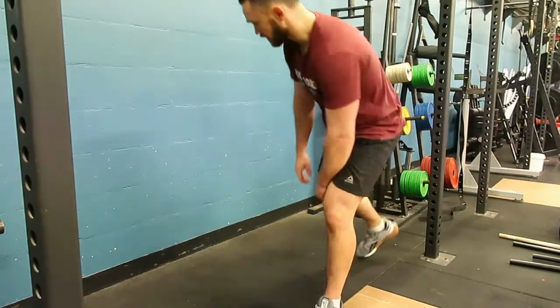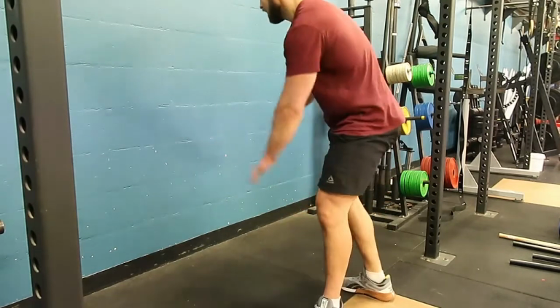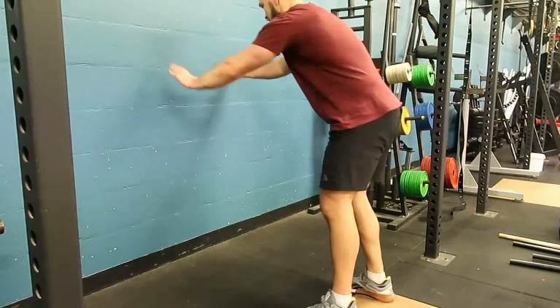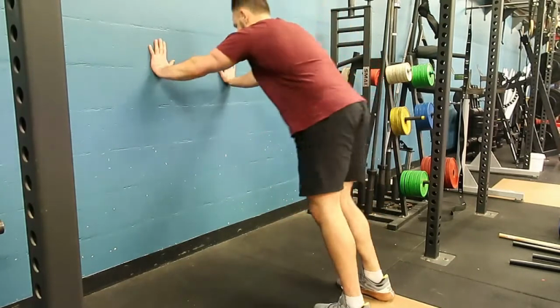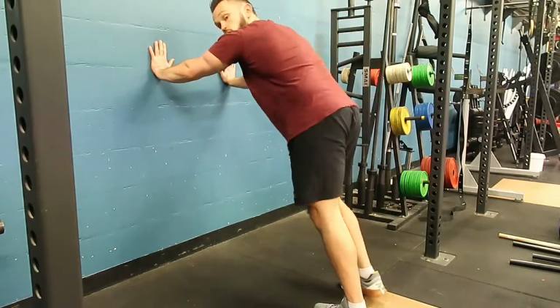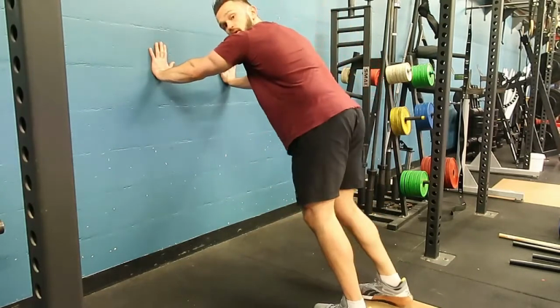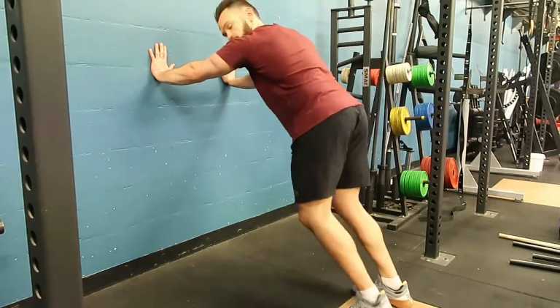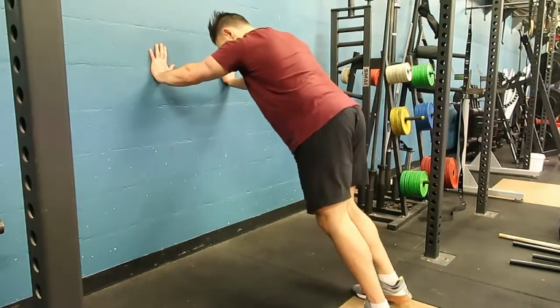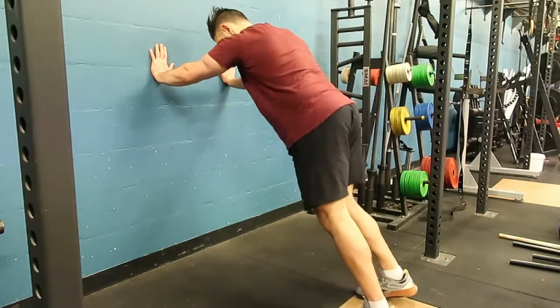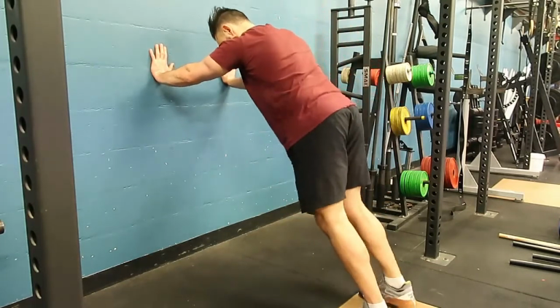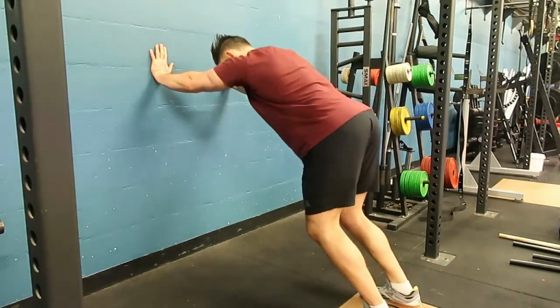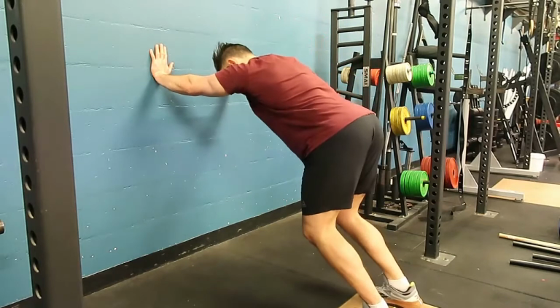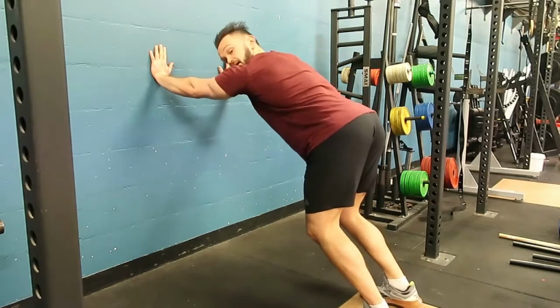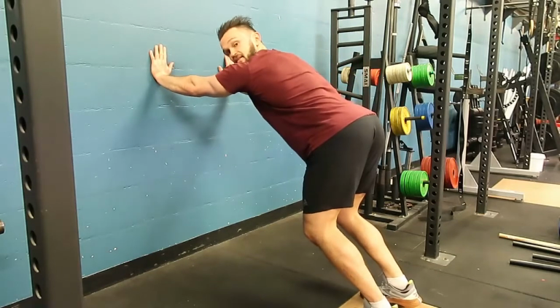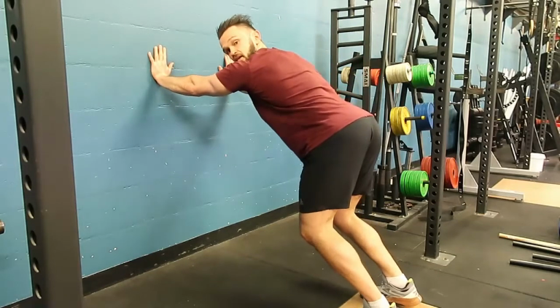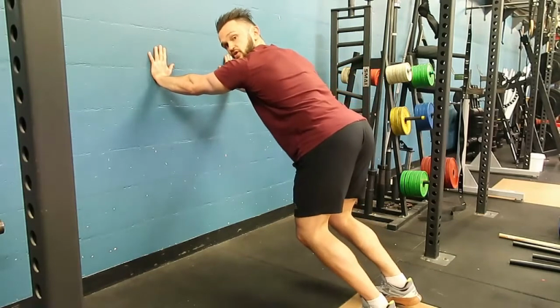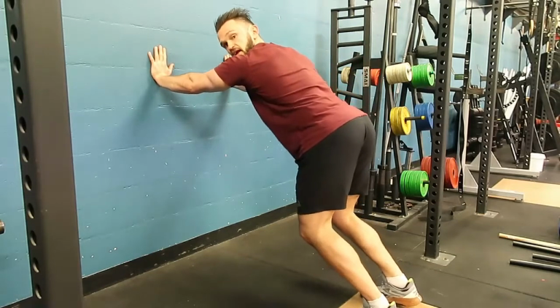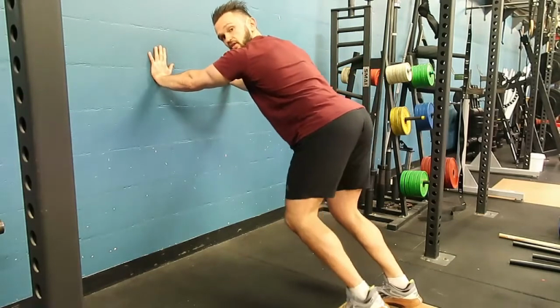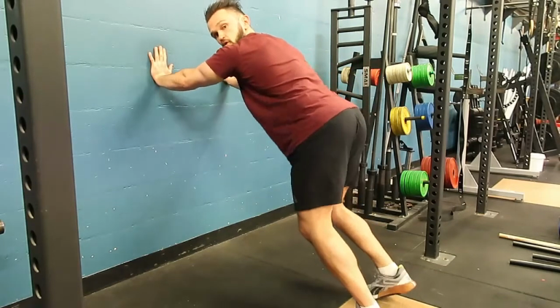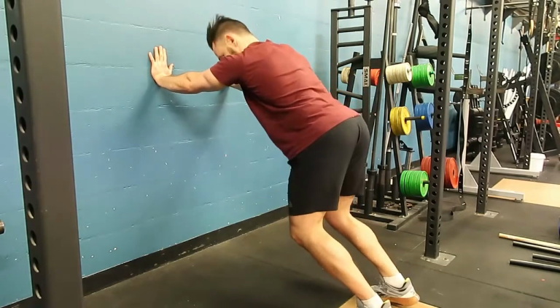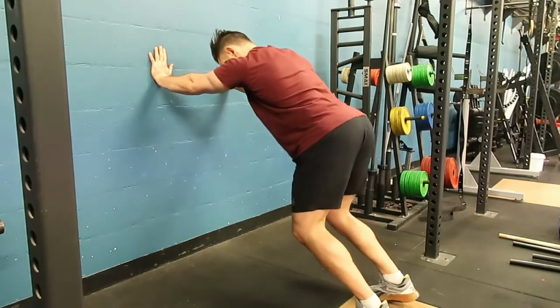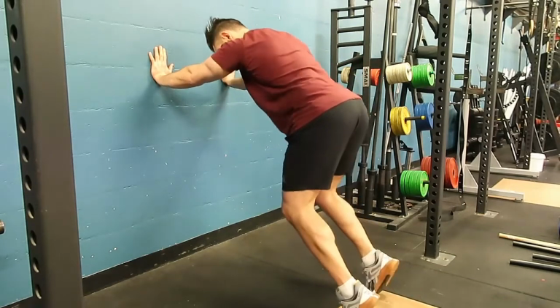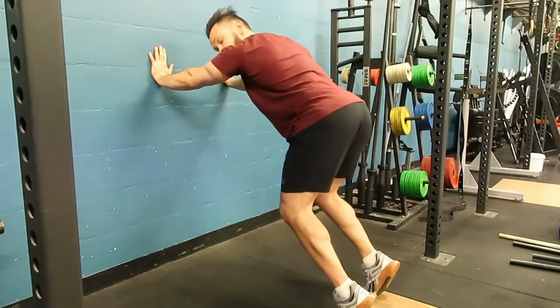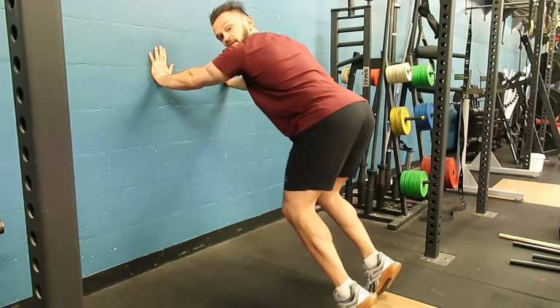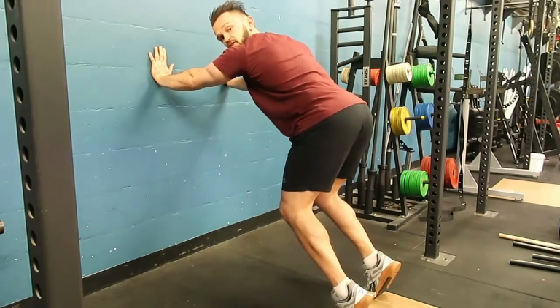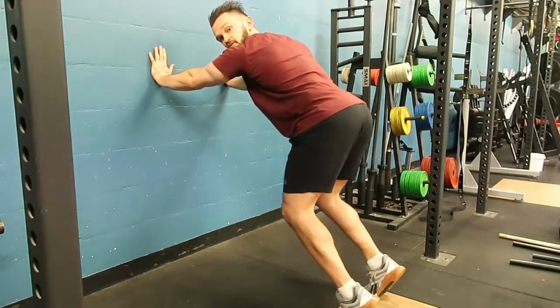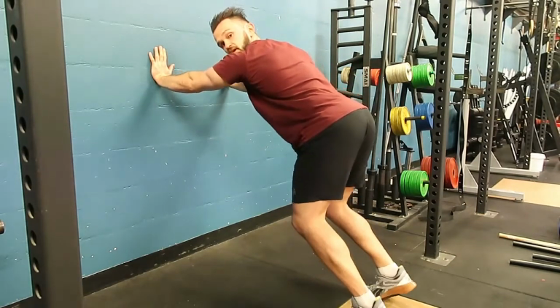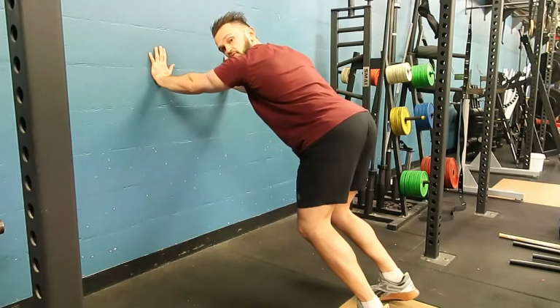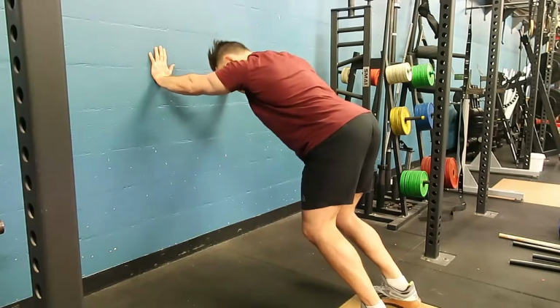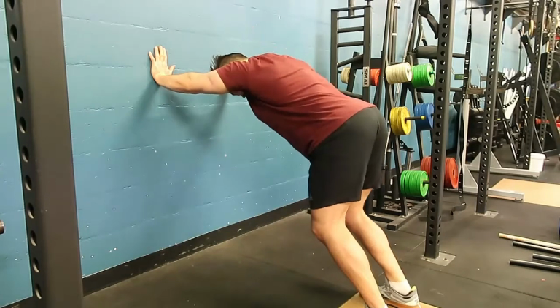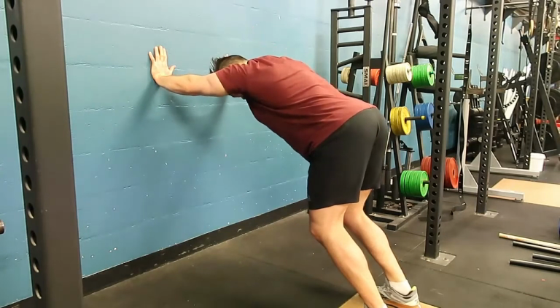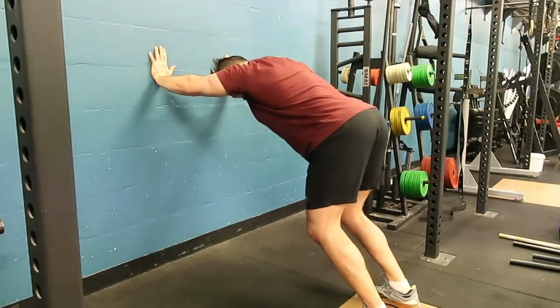Leaning into the wall, we're going to bend our knees pushing hard into the wall. Then I'm going to come up on my tippy toes and drive my calves into the floor.